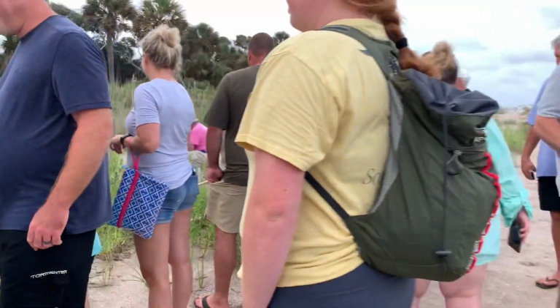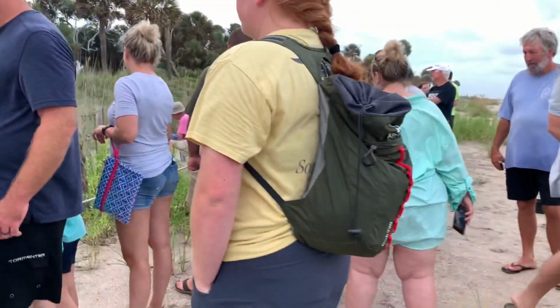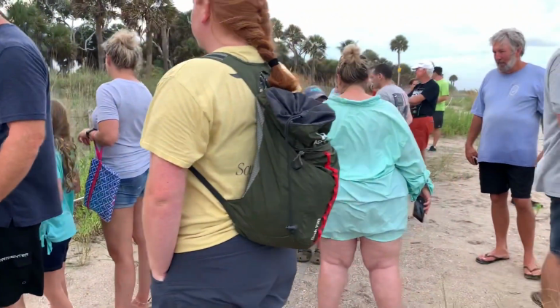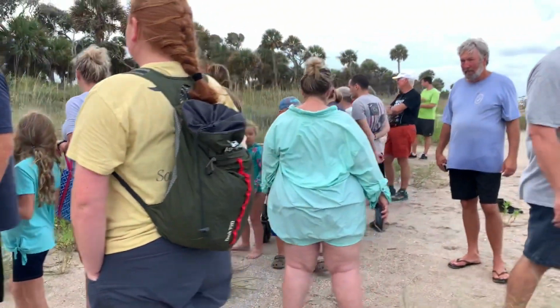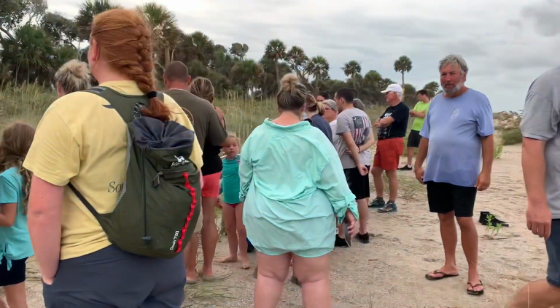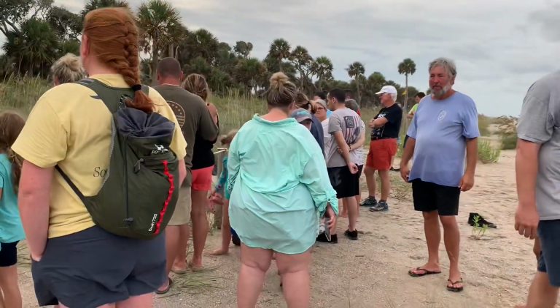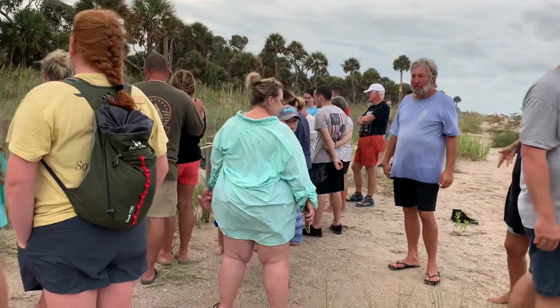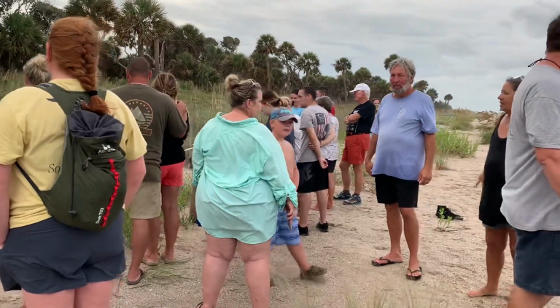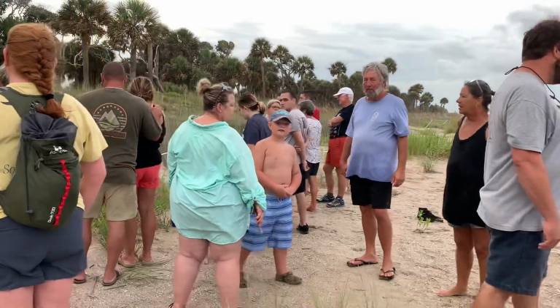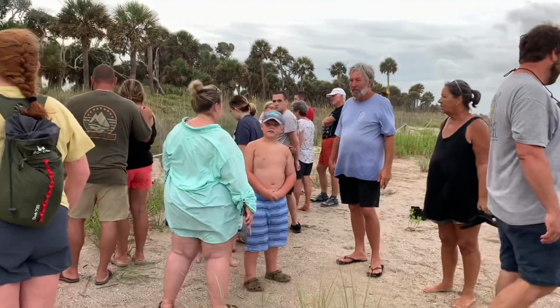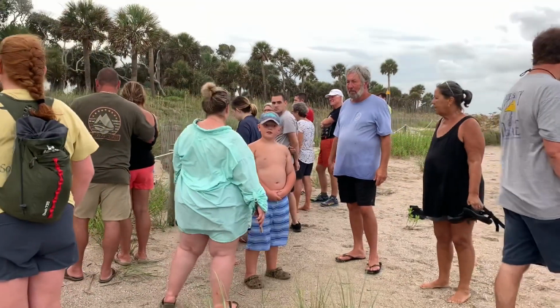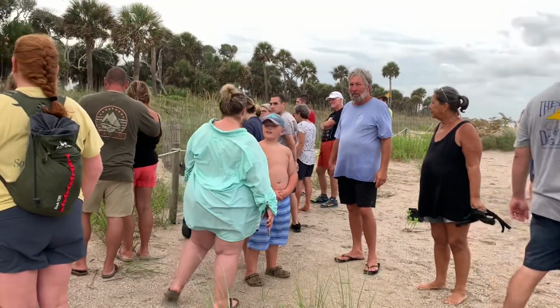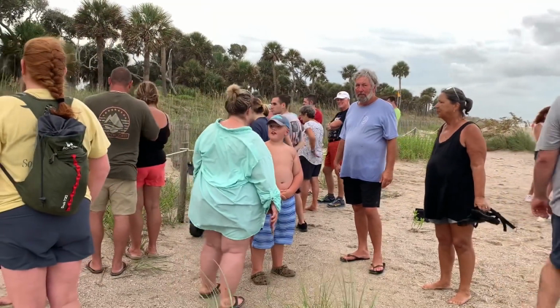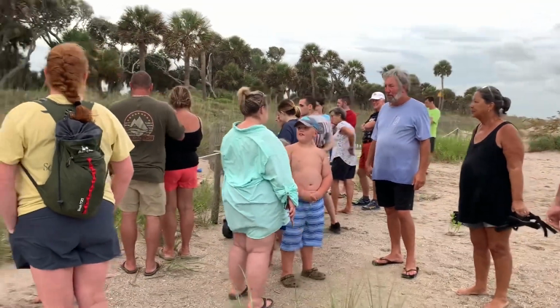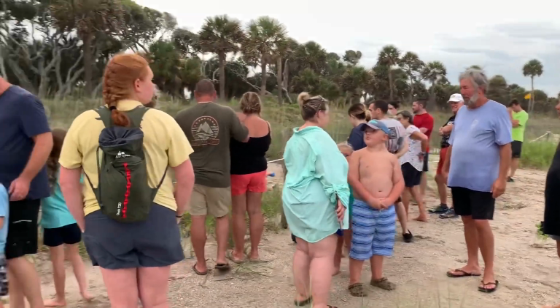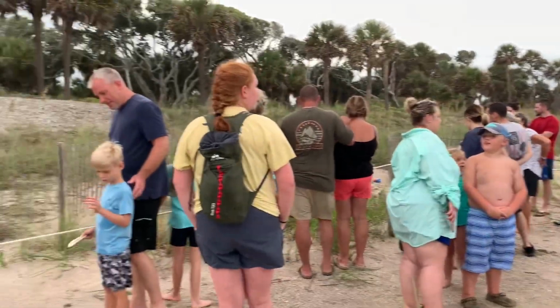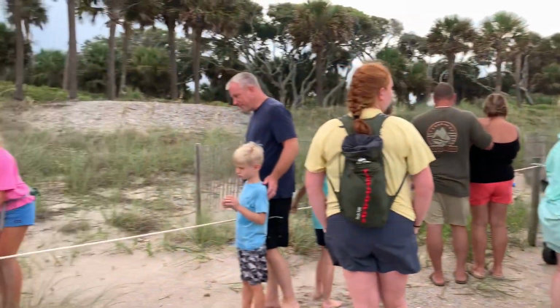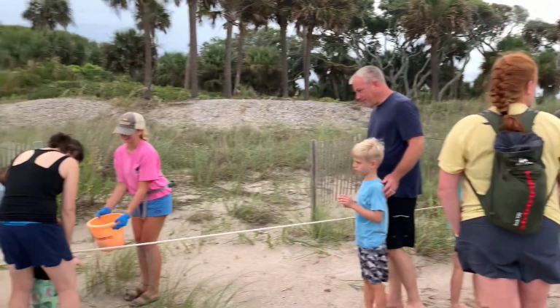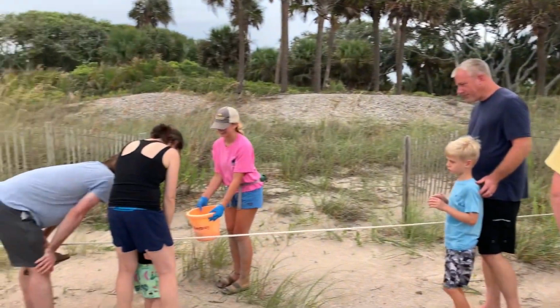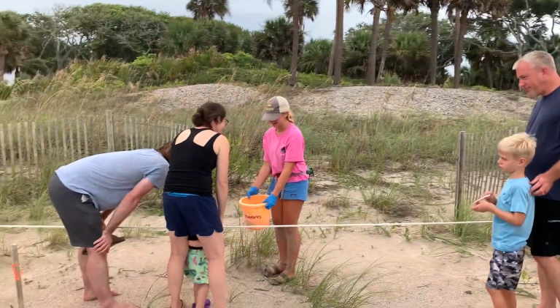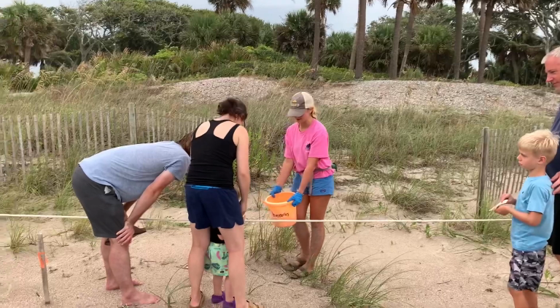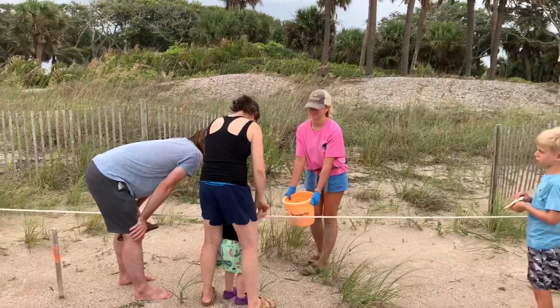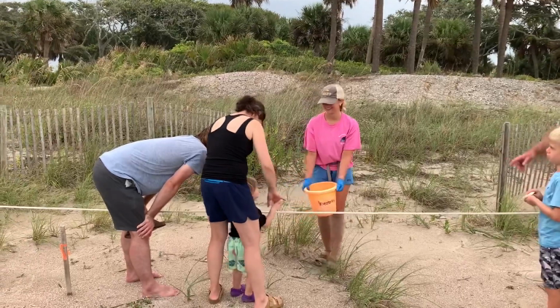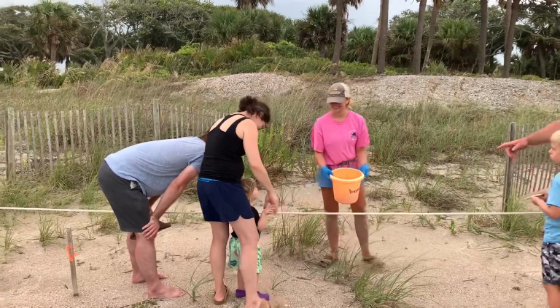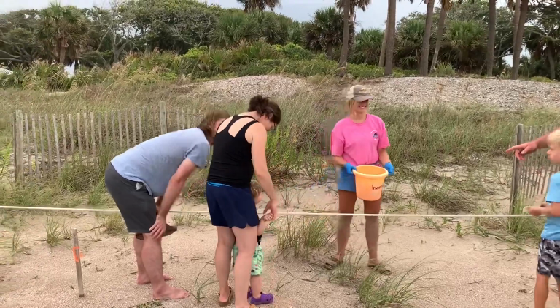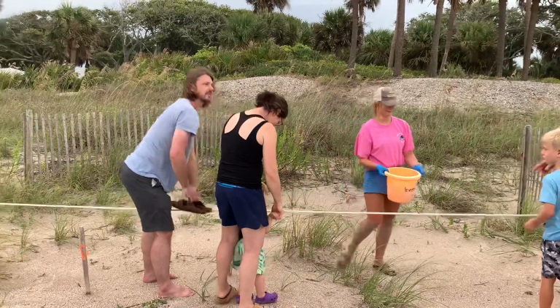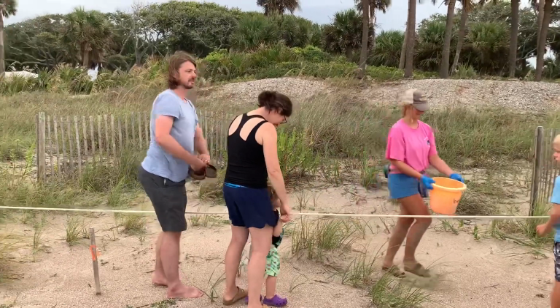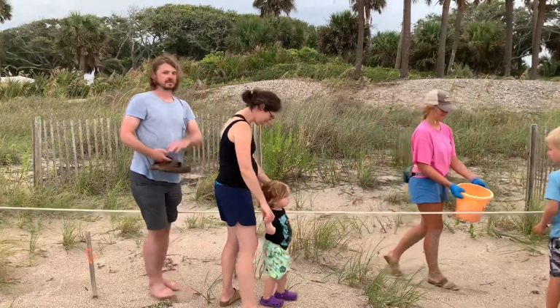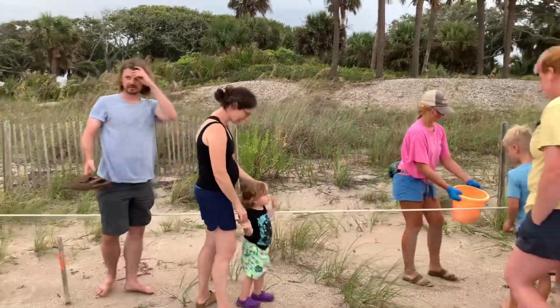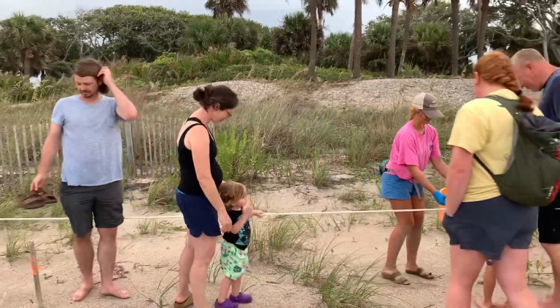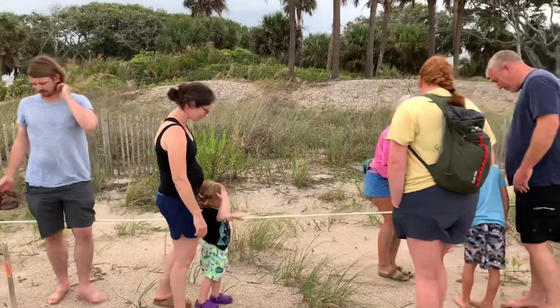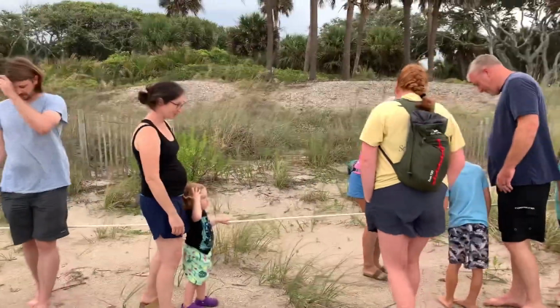We got a crowd here. They're digging up turtles, making sure they all get to where they belong. I met her a couple of months ago — she's been here for a while, very kind person.